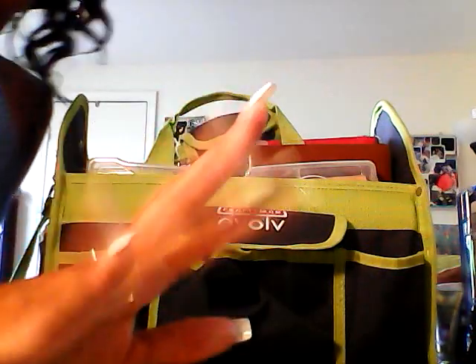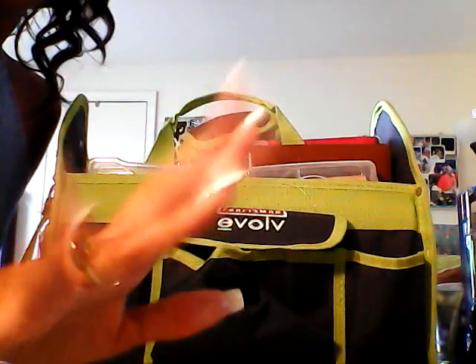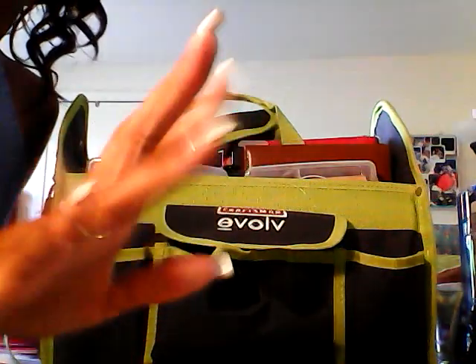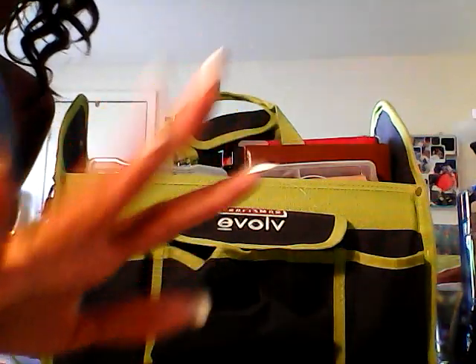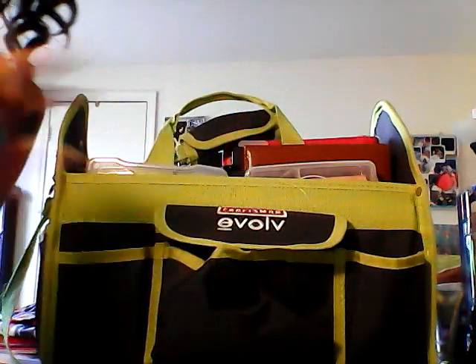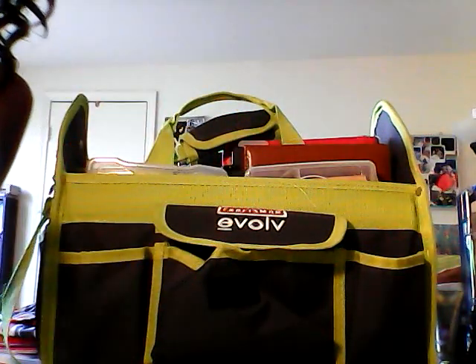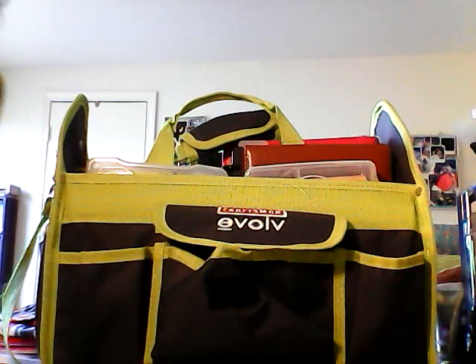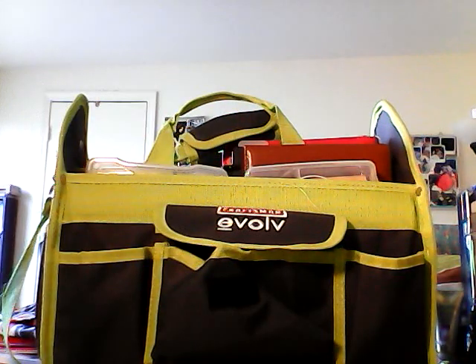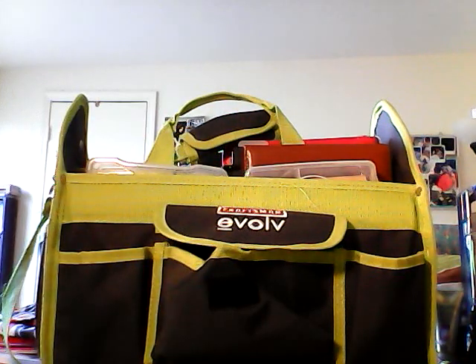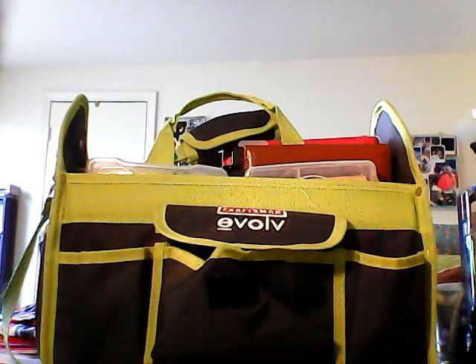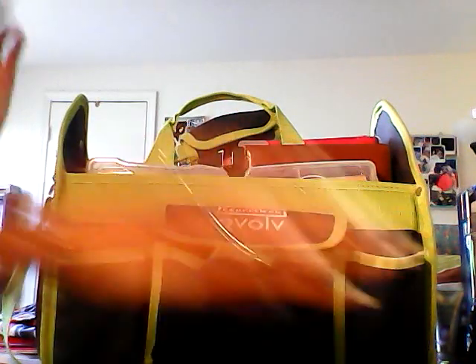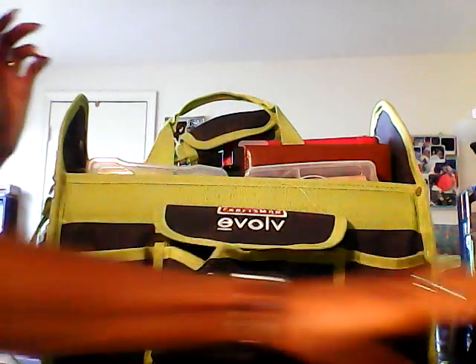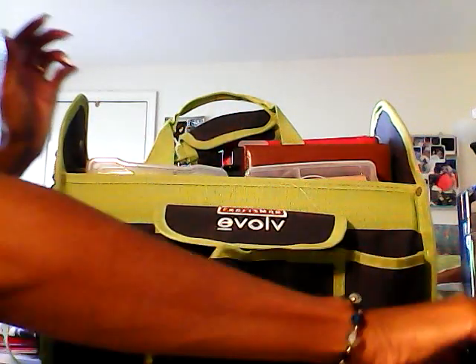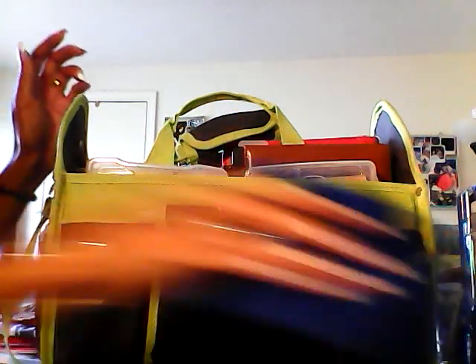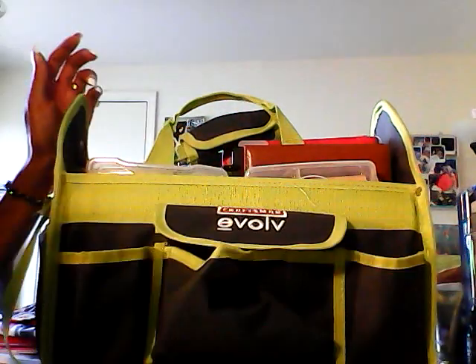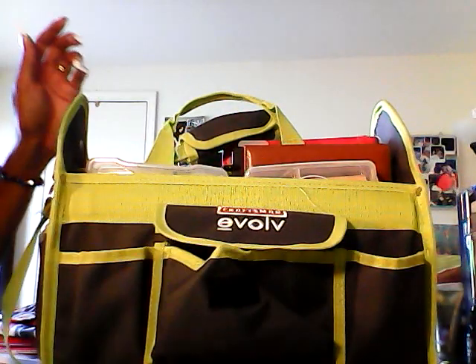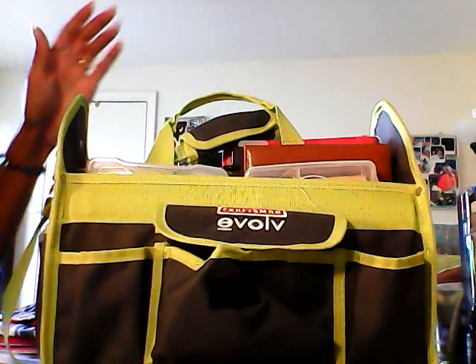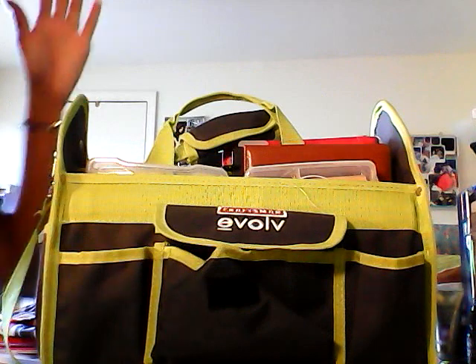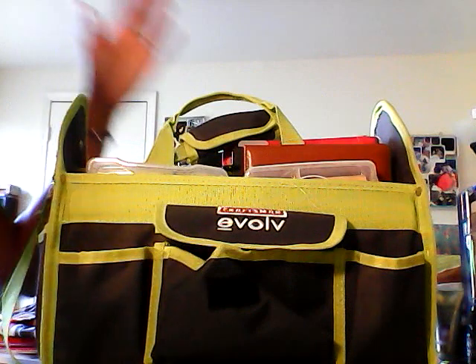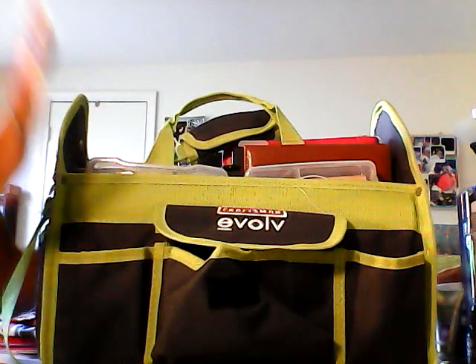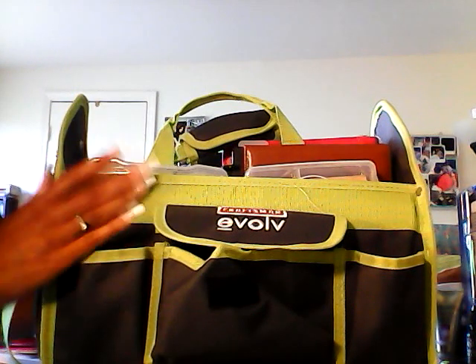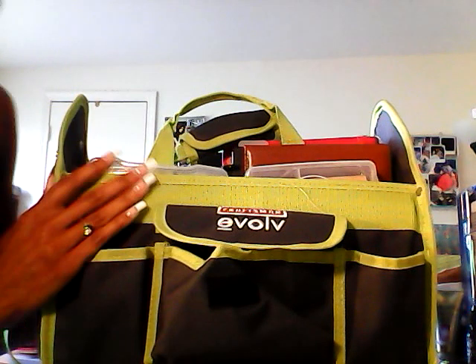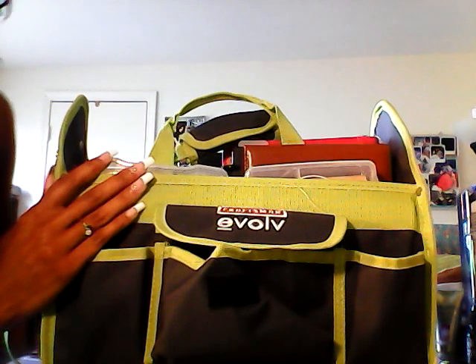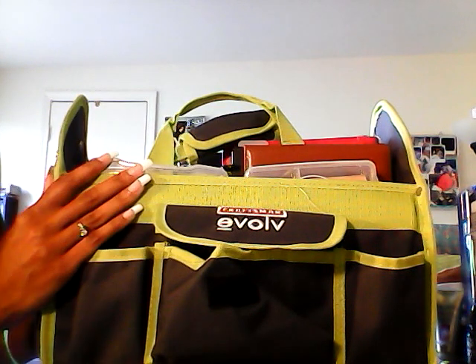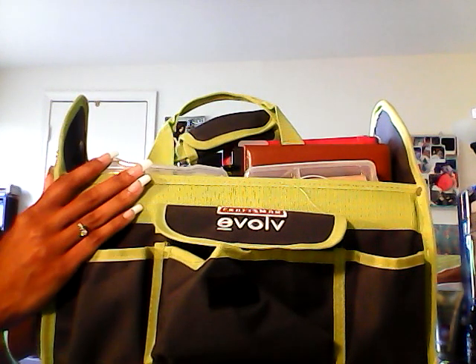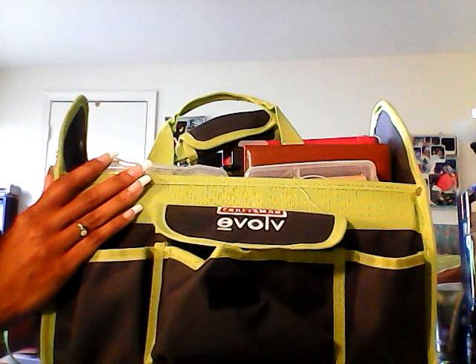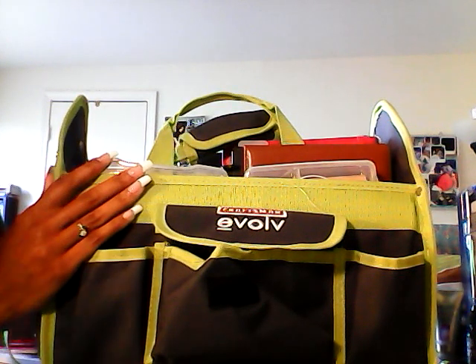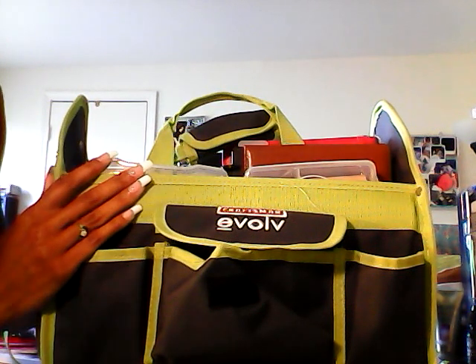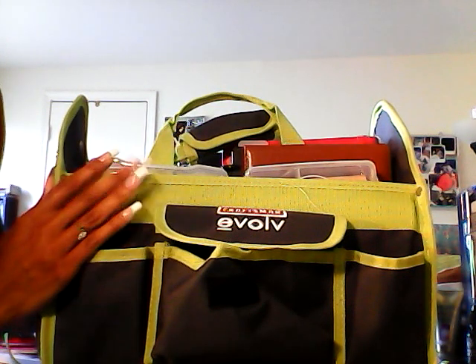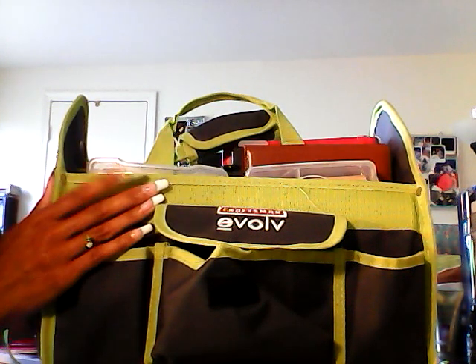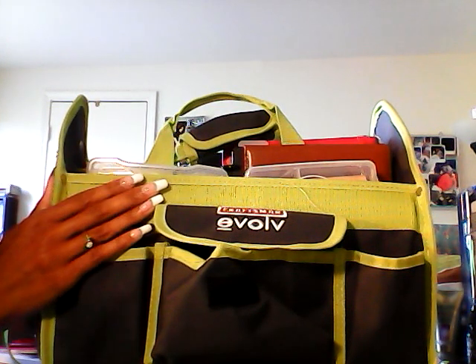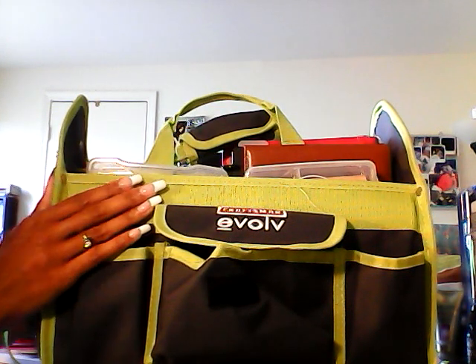Hi ladies, DJ Lady S here. I want to show you my craft tote that I went to go purchase at Sears on Sunday.